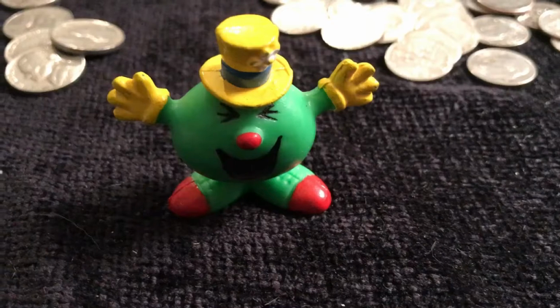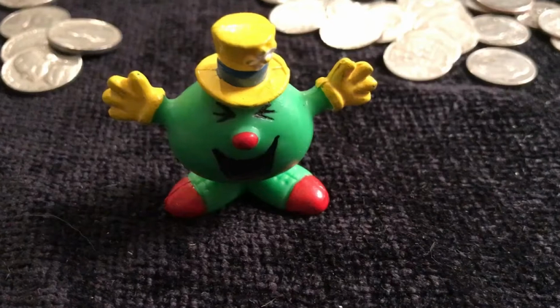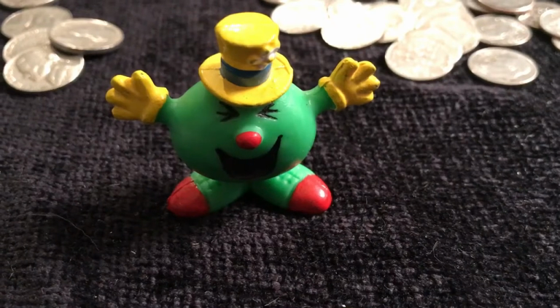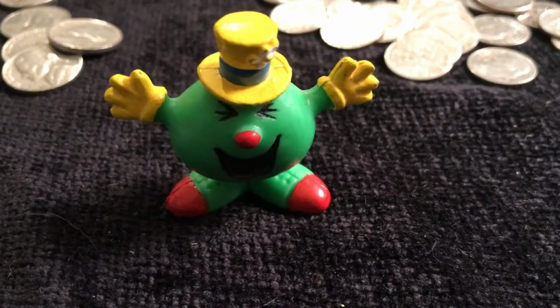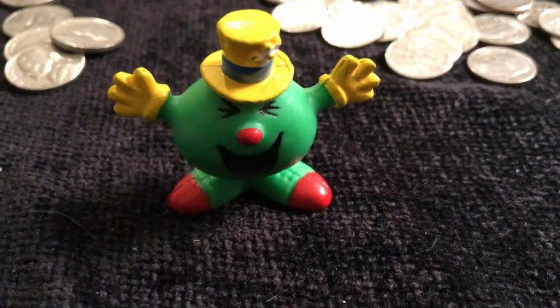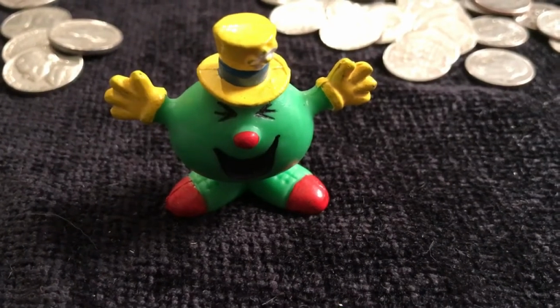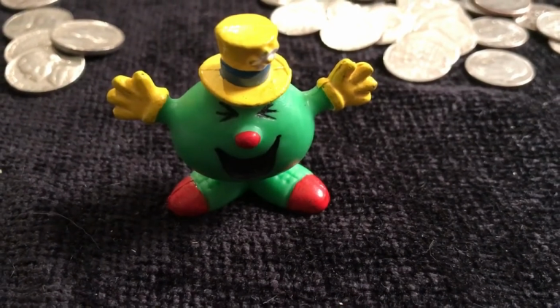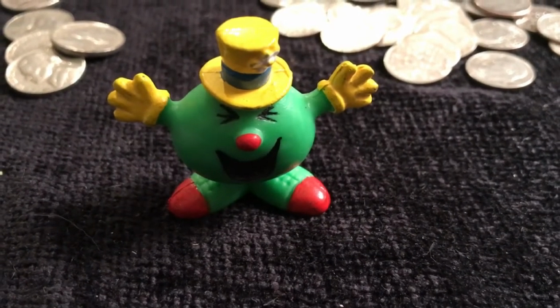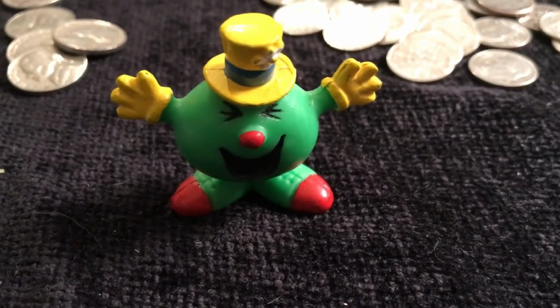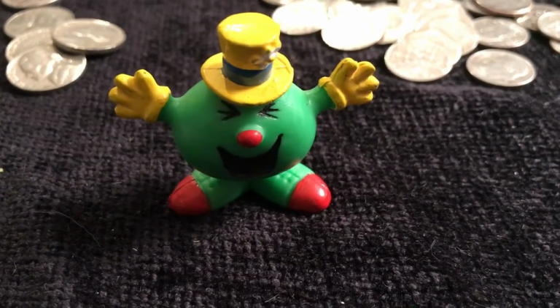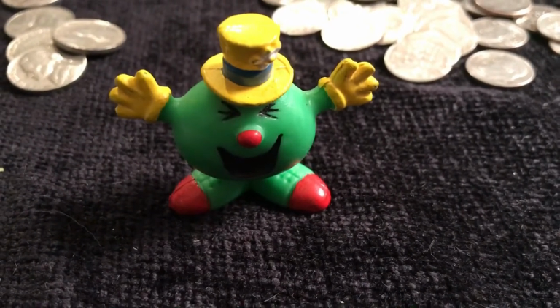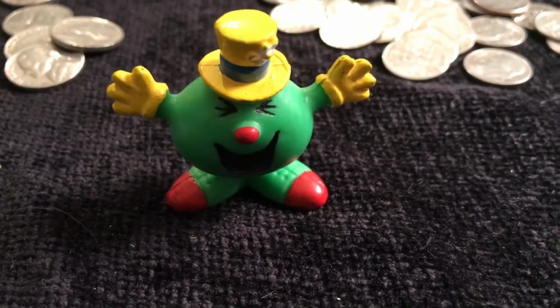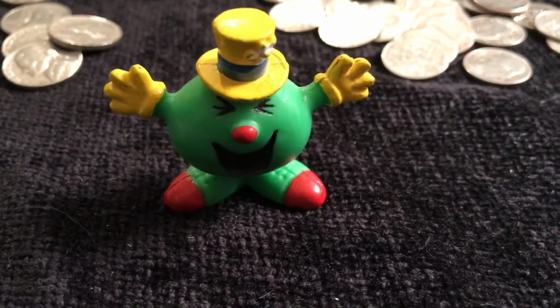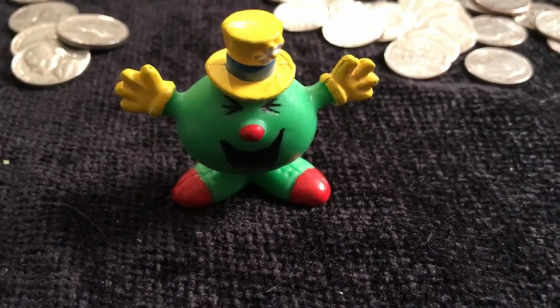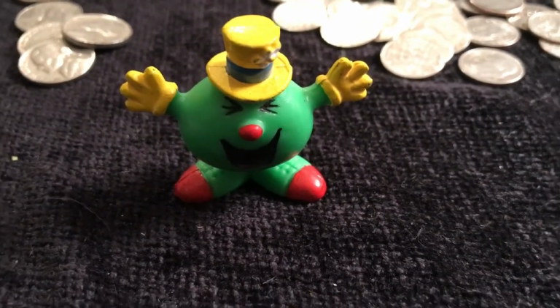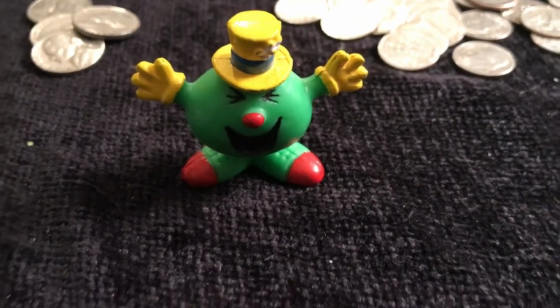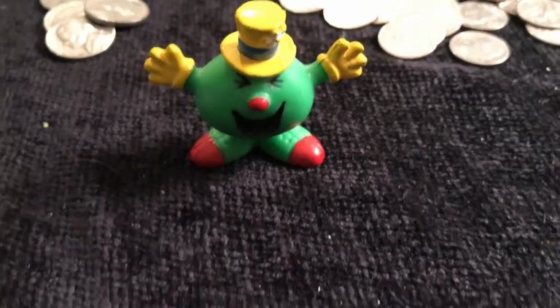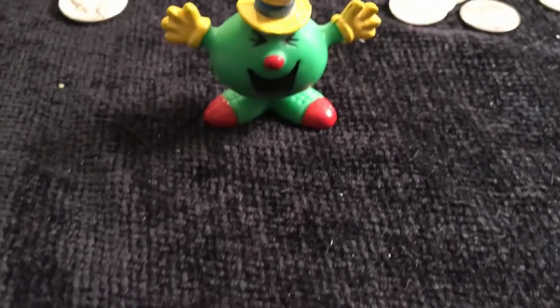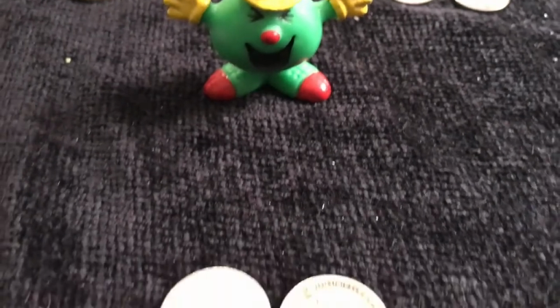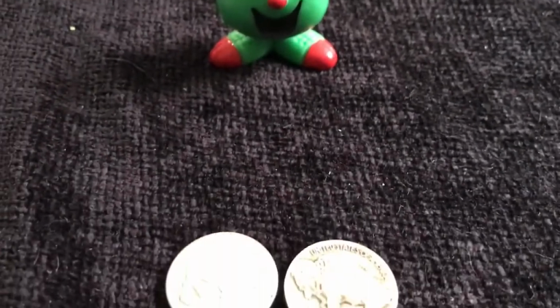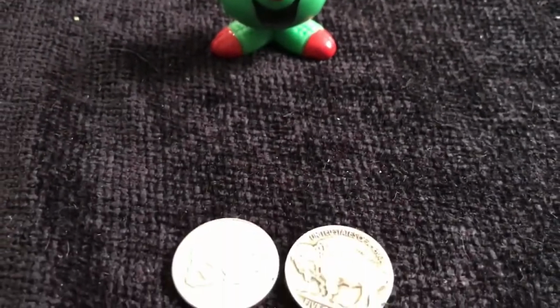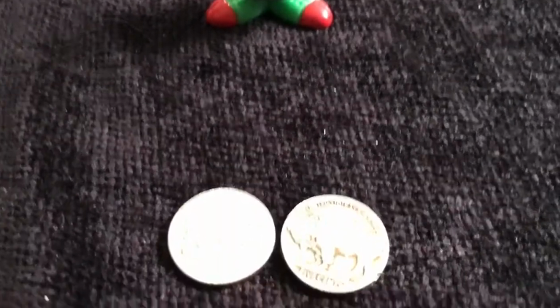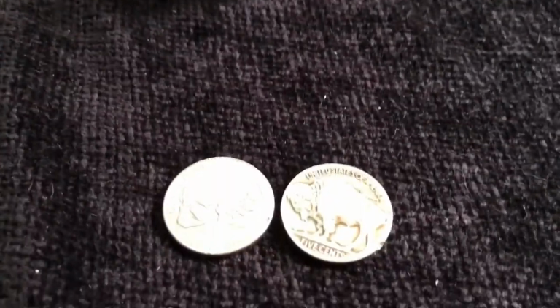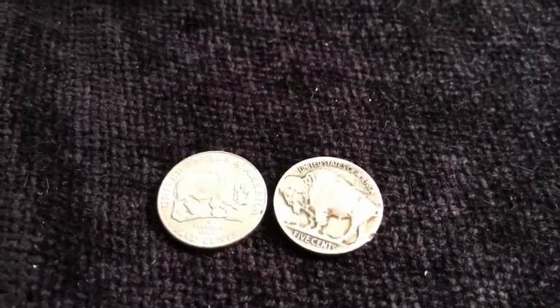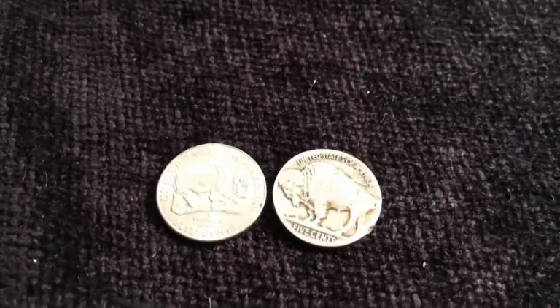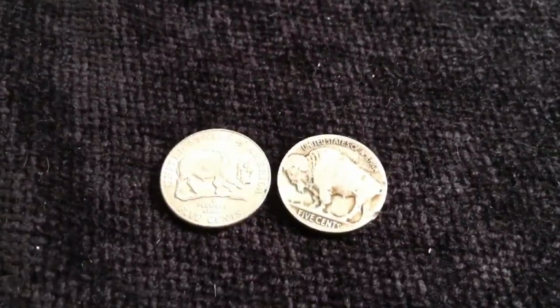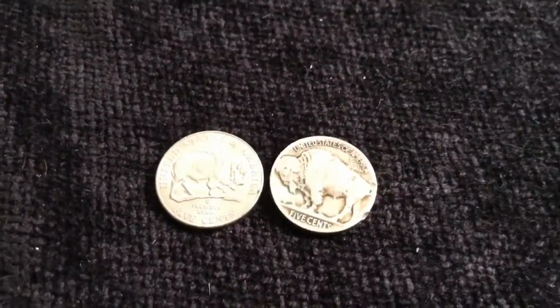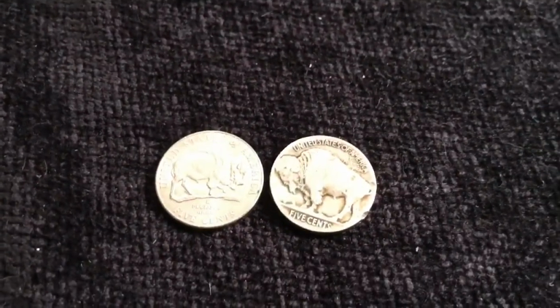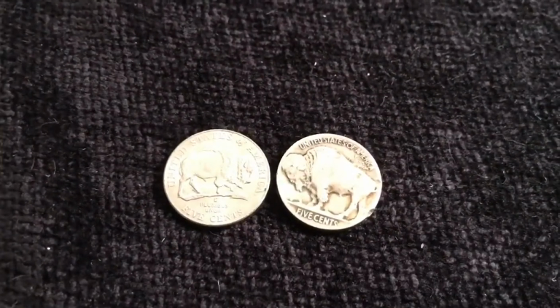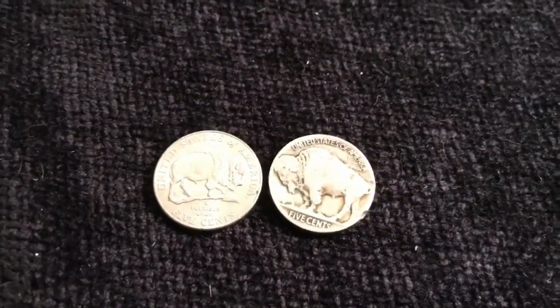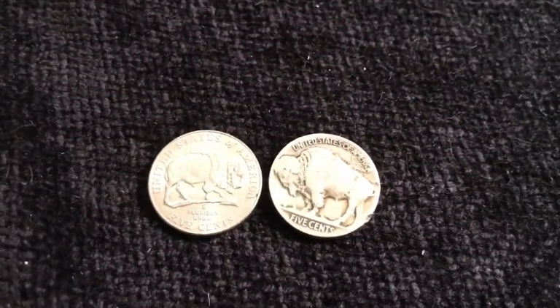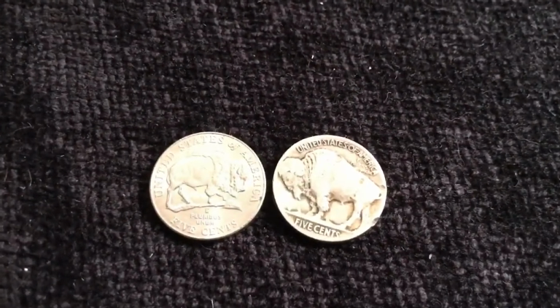Welcome back to Coinsense and Nonsense. Today we're going to take a look at some coins with buffaloes on them.